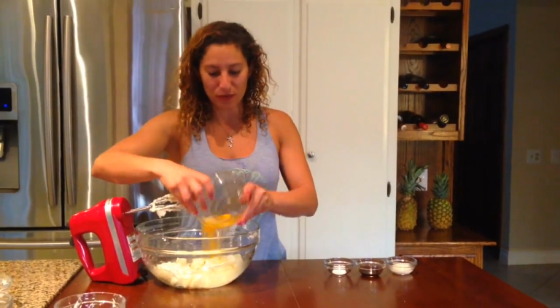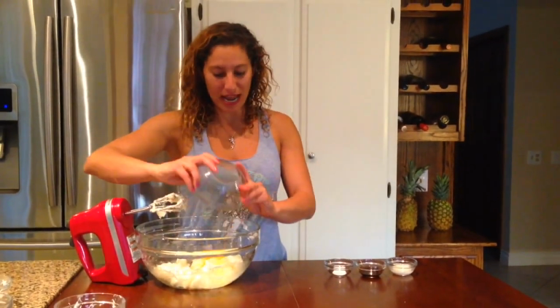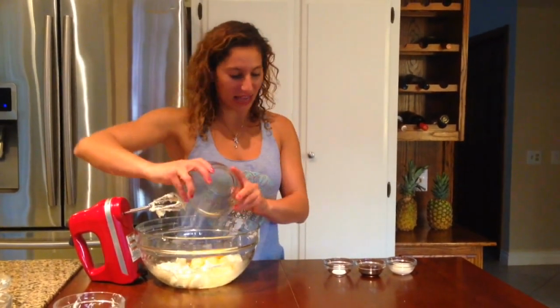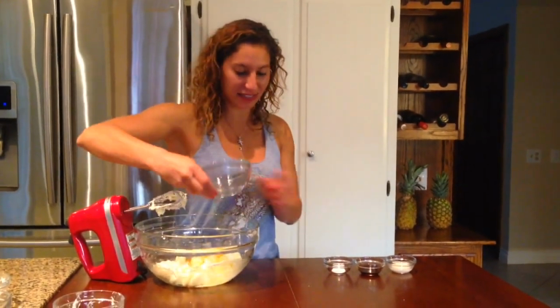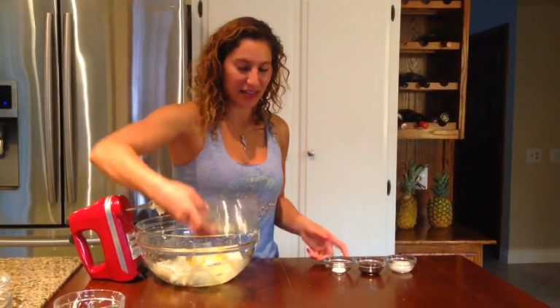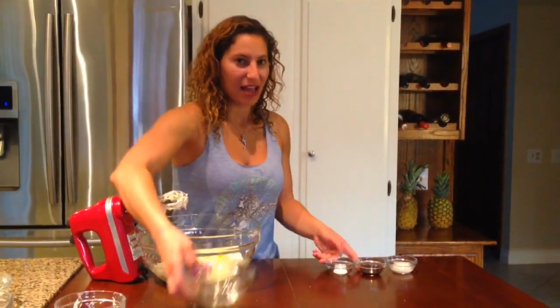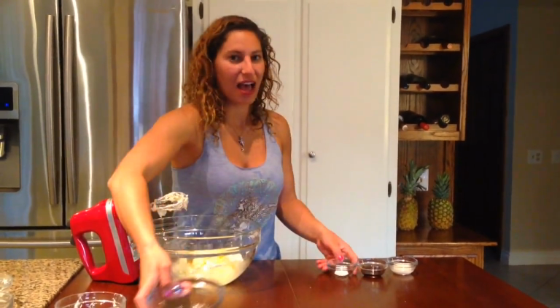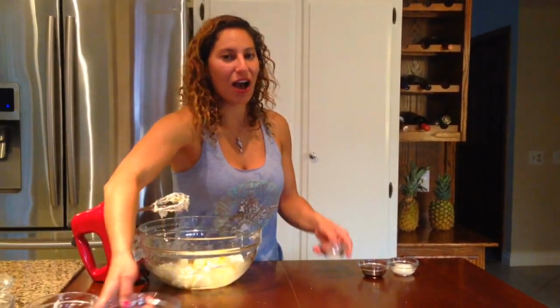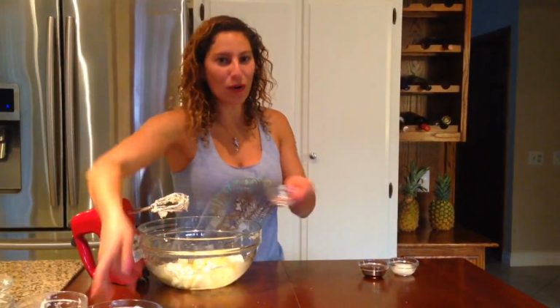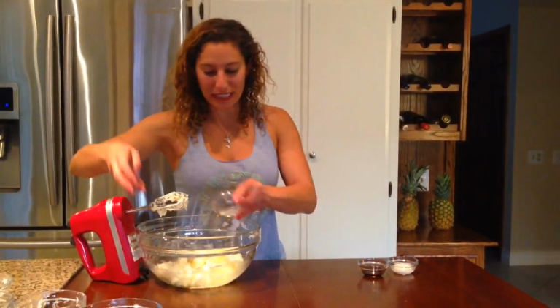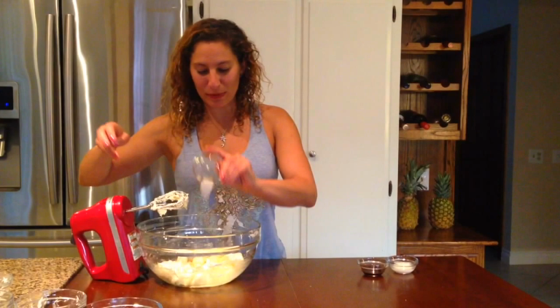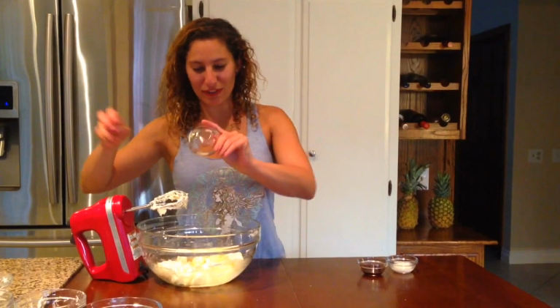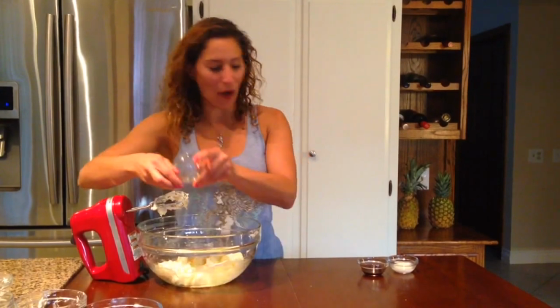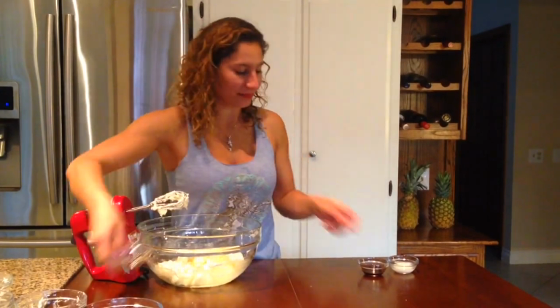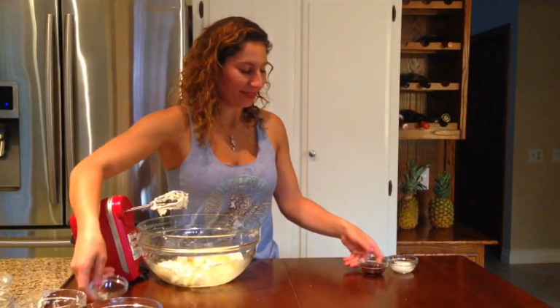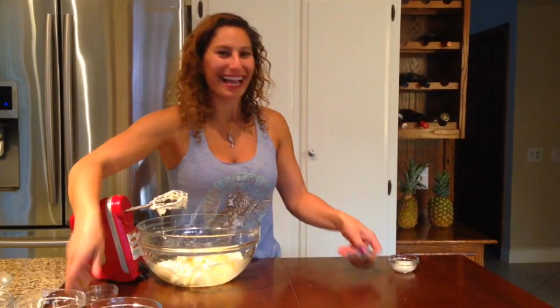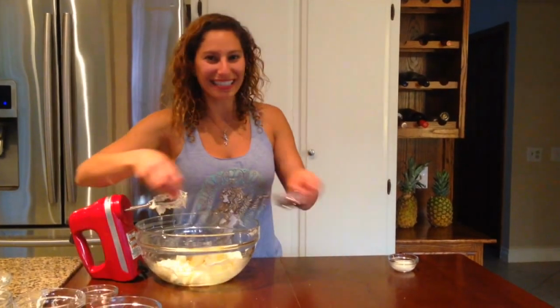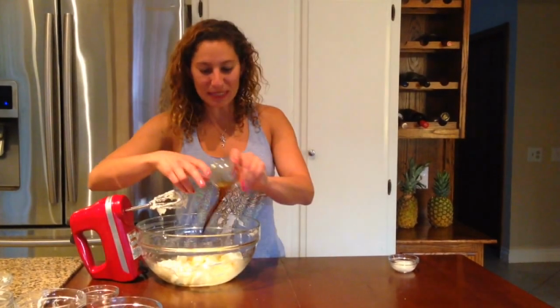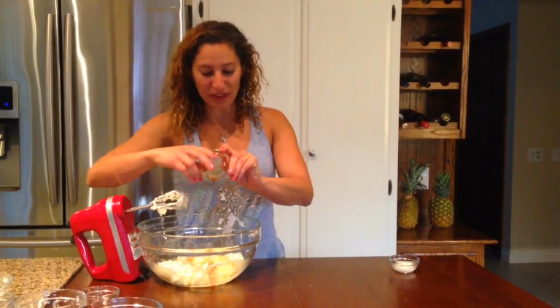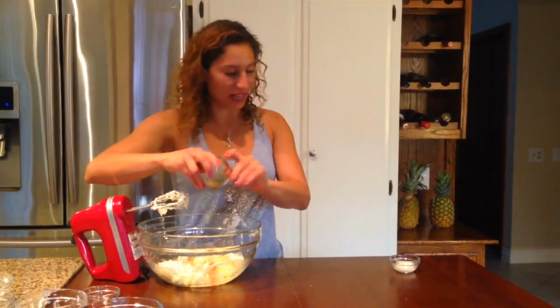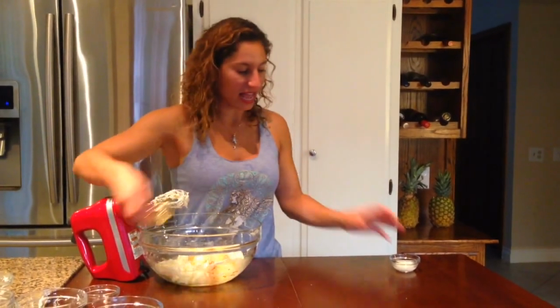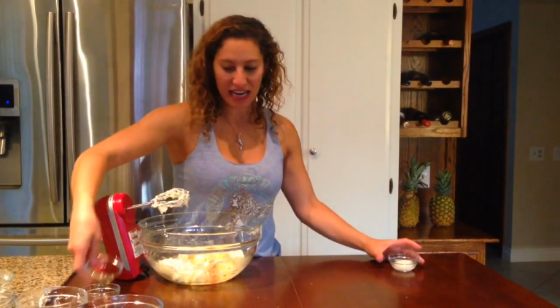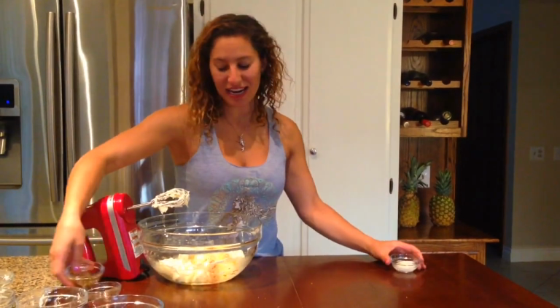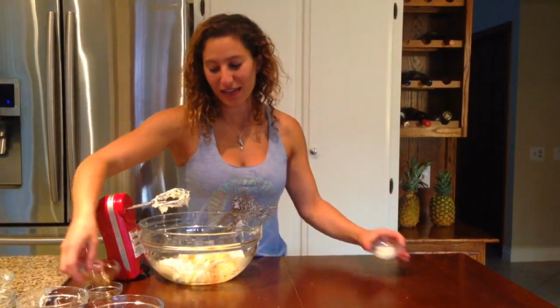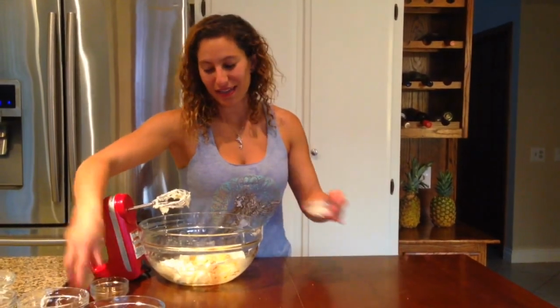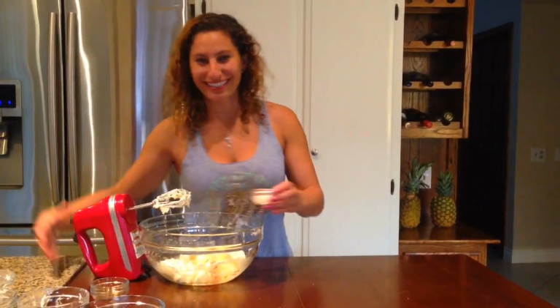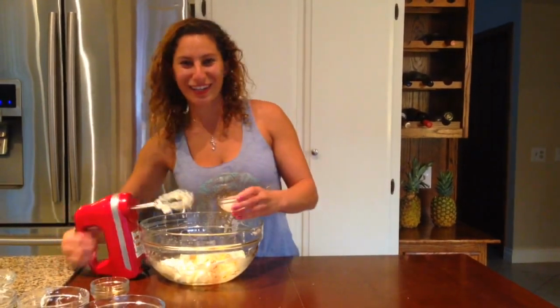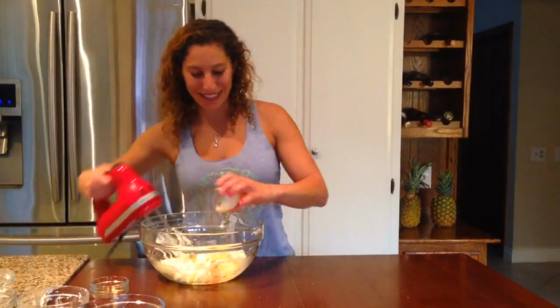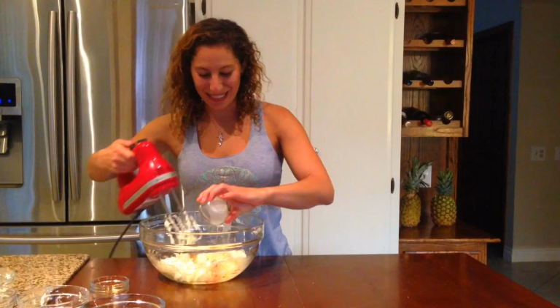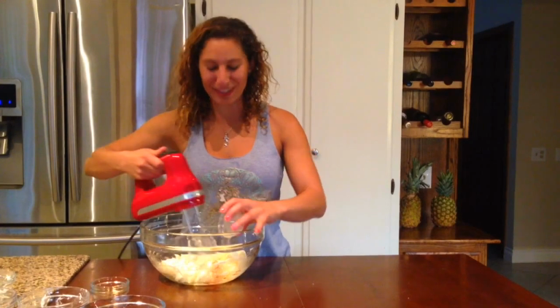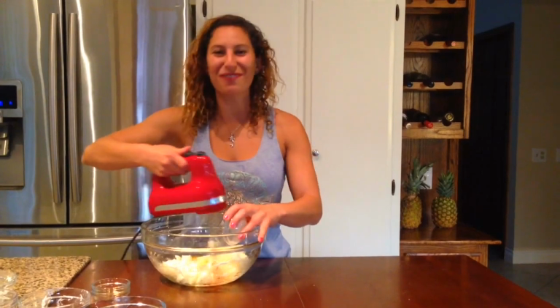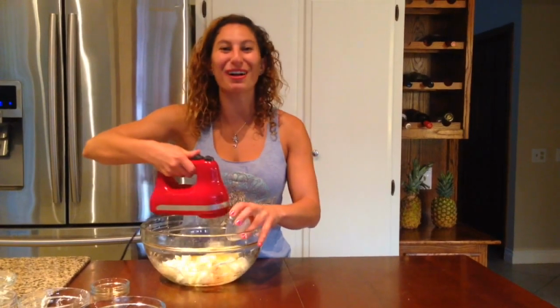three eggs, a quarter teaspoon of salt, a teaspoon of vanilla, and two teaspoons of milk.